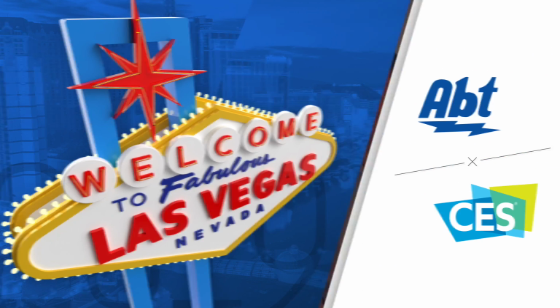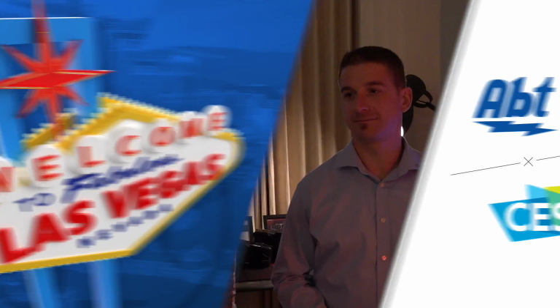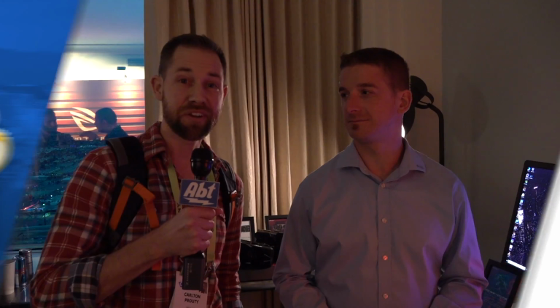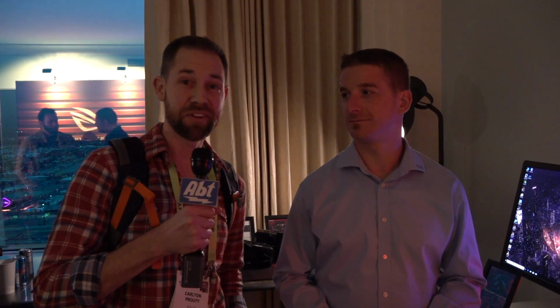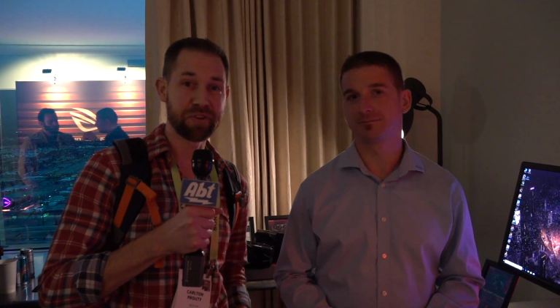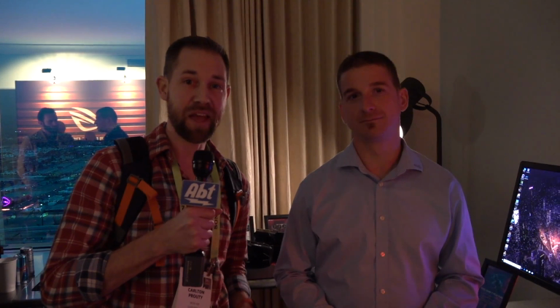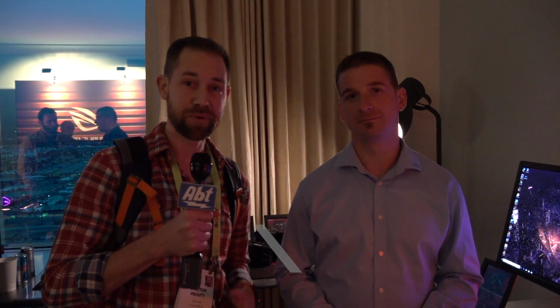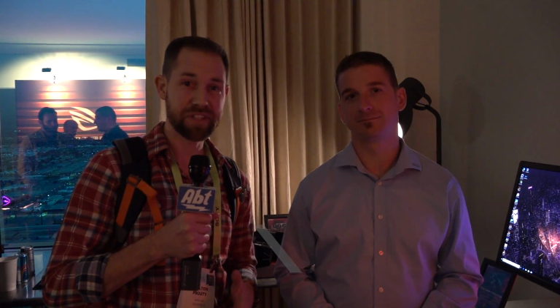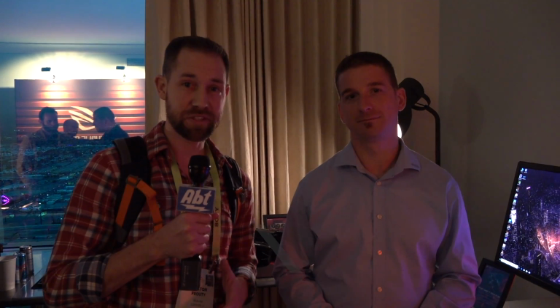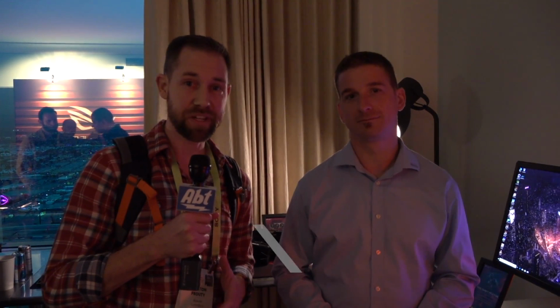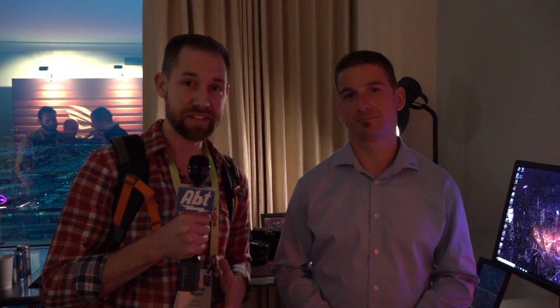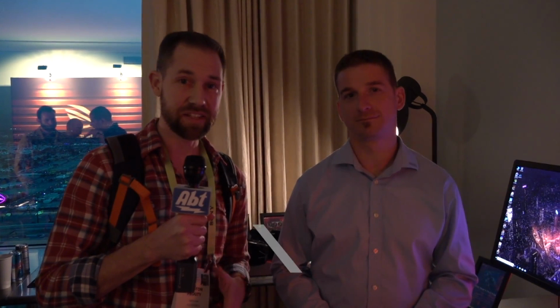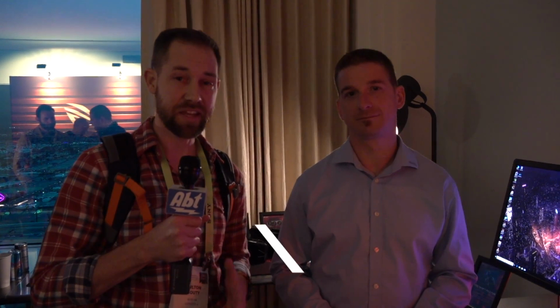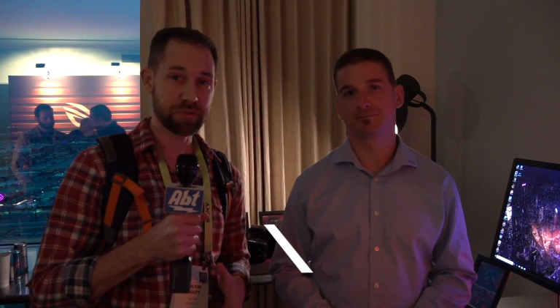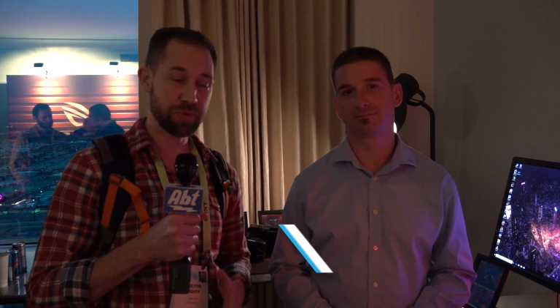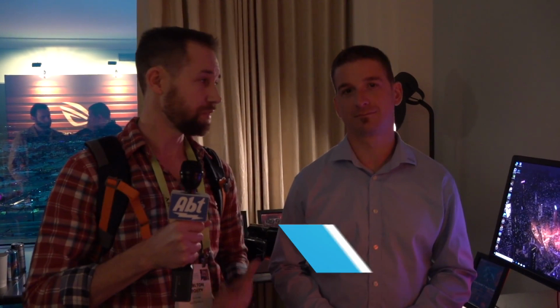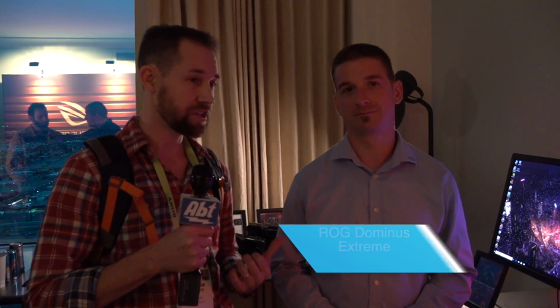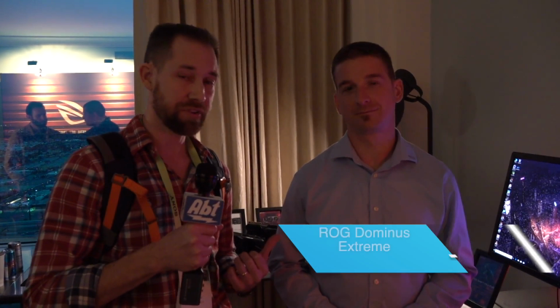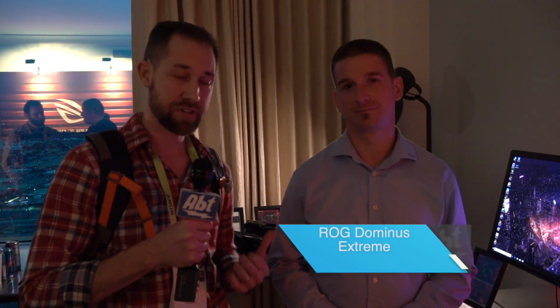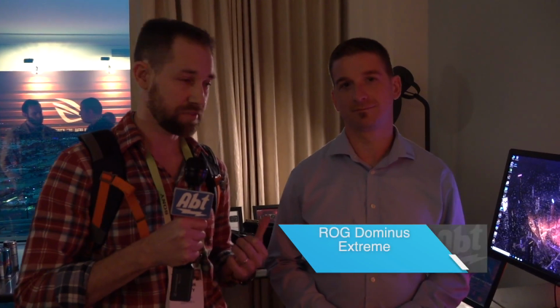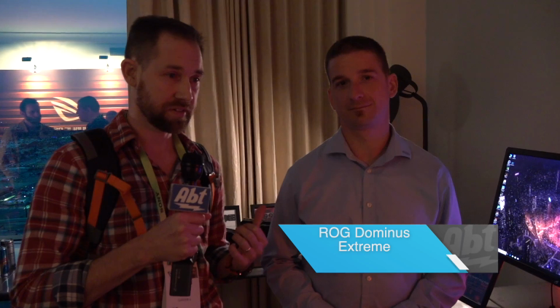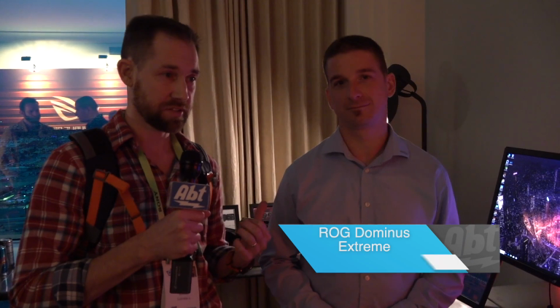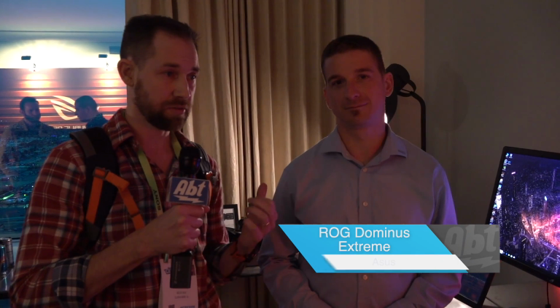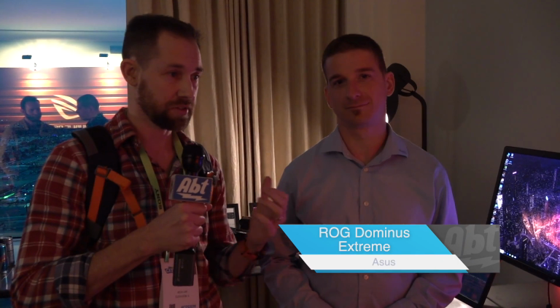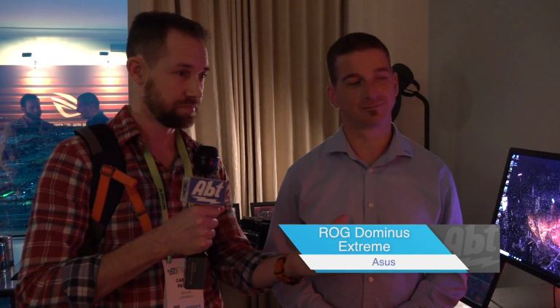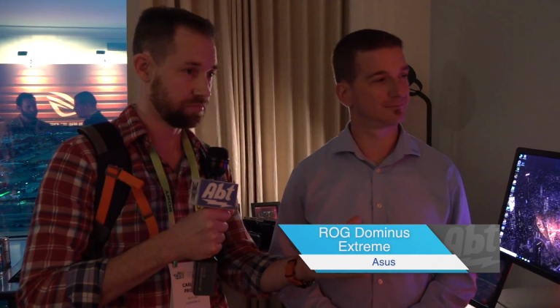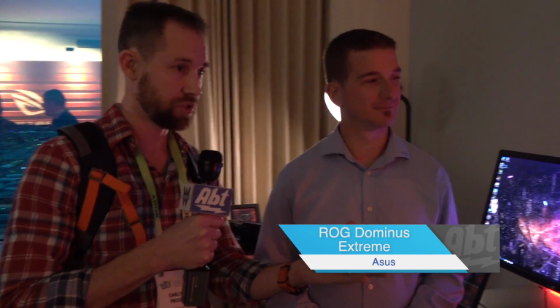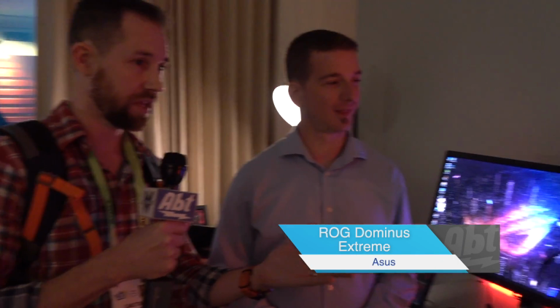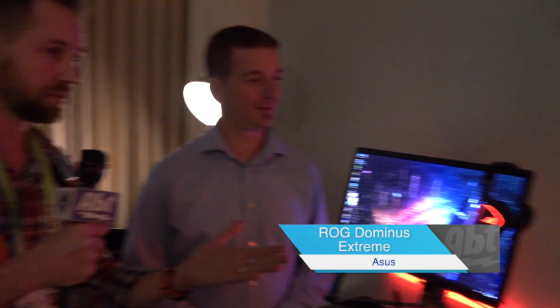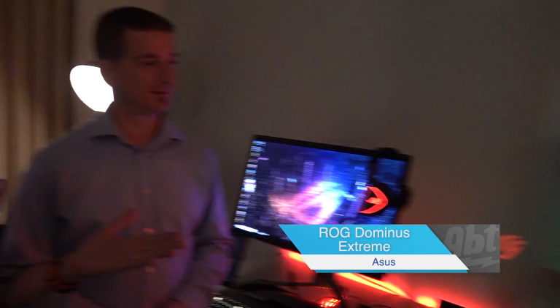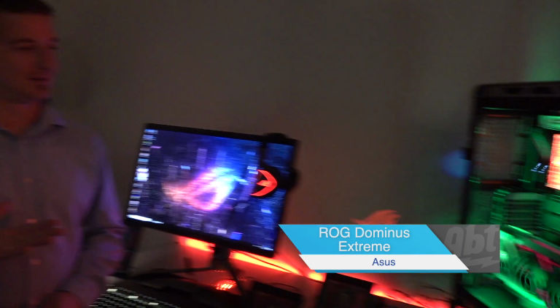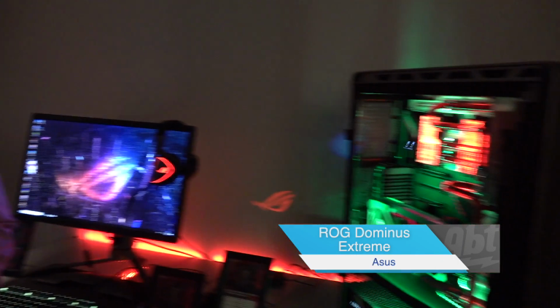Hey everybody, Carl here from APT. We're at CES 2019 in the ASUS booth. We've got Jeff here, and Jeff is going to tell us about this gigantic computer. What do we got?